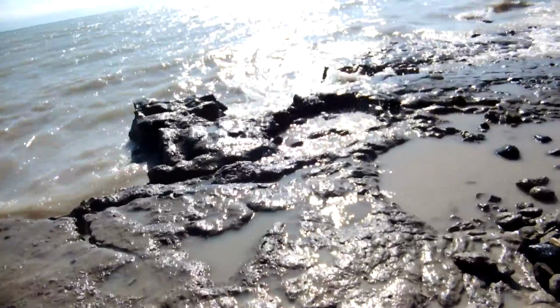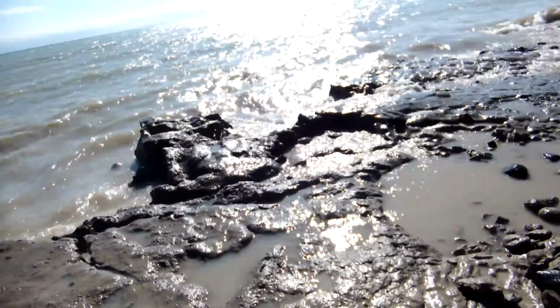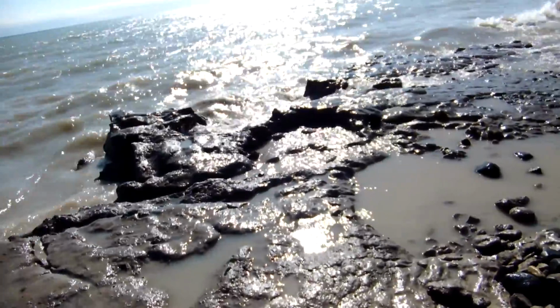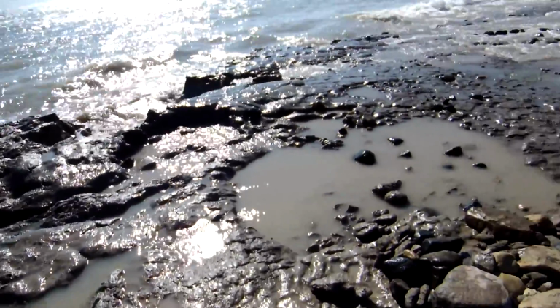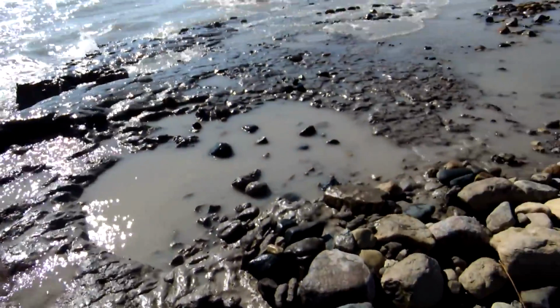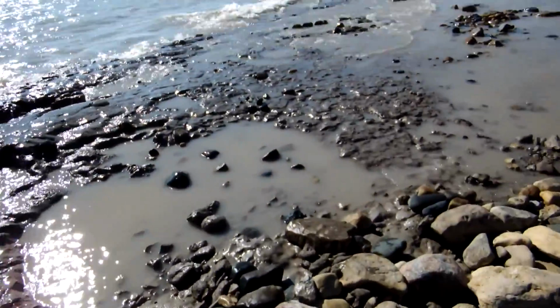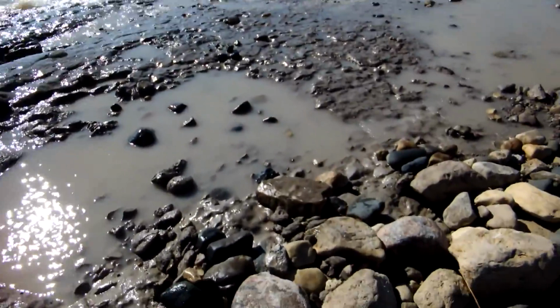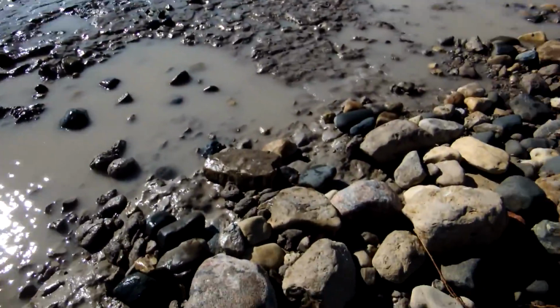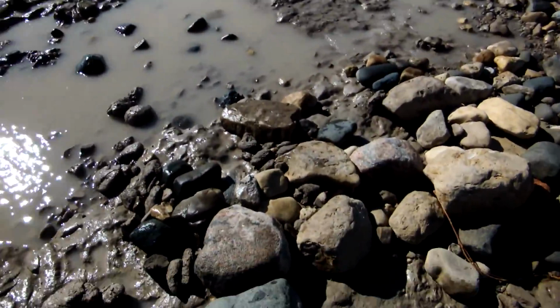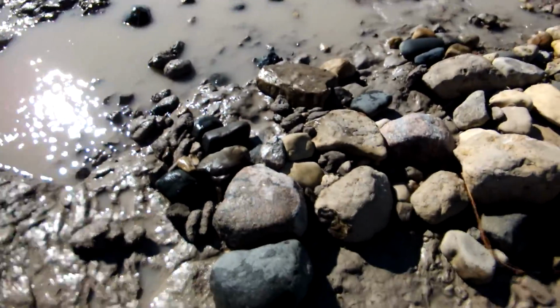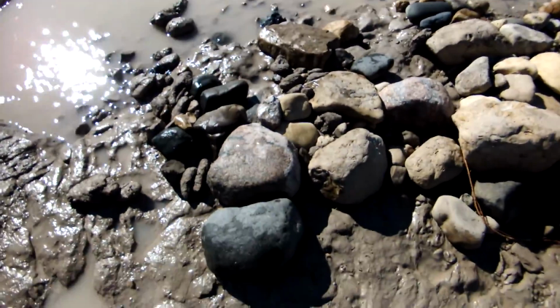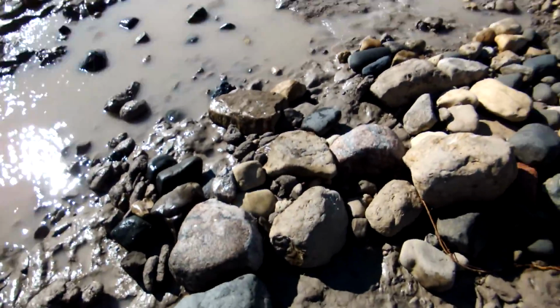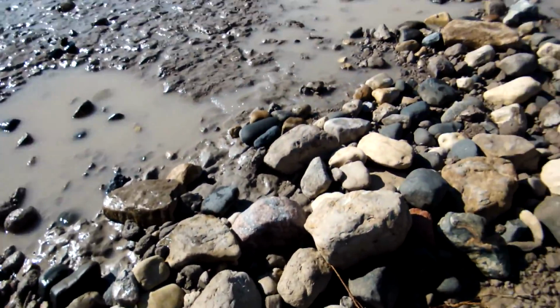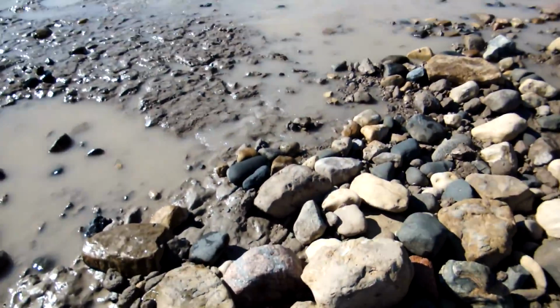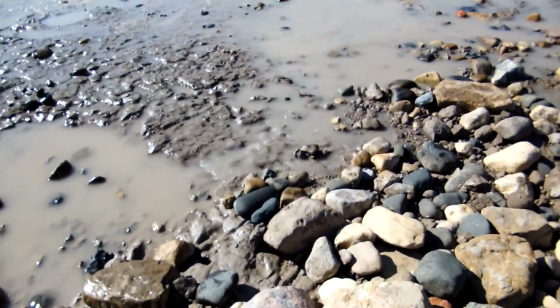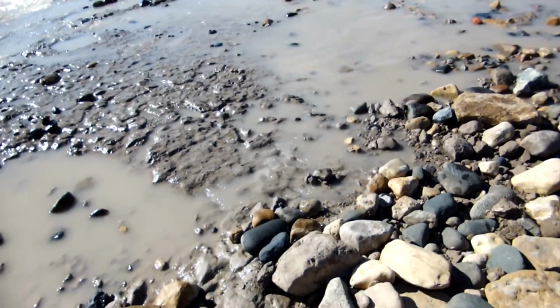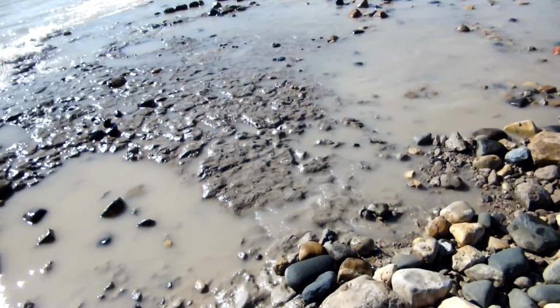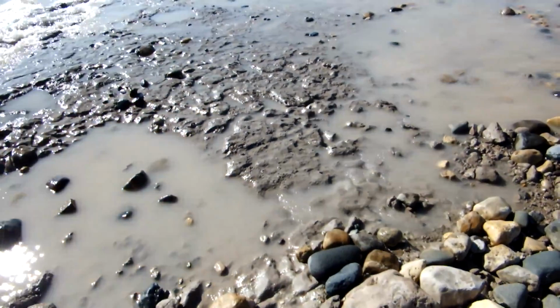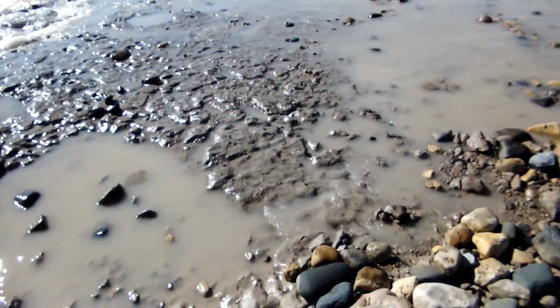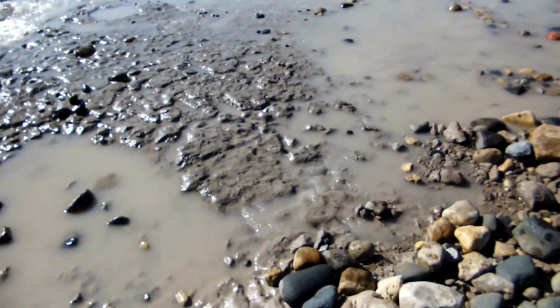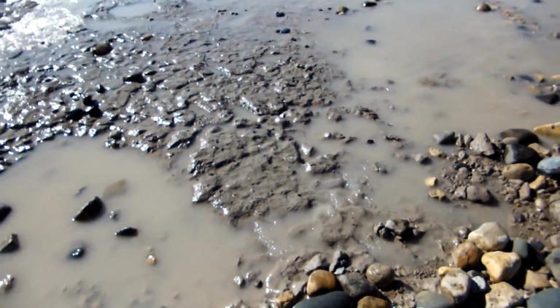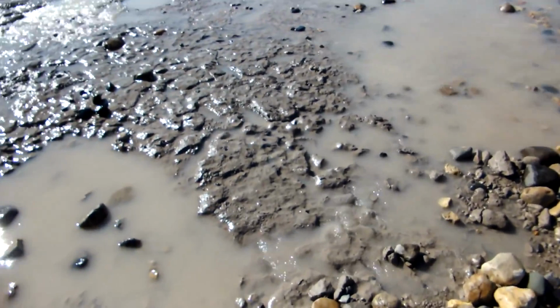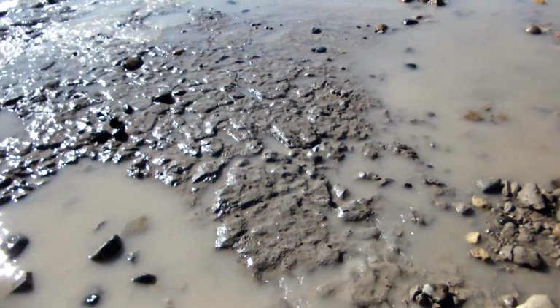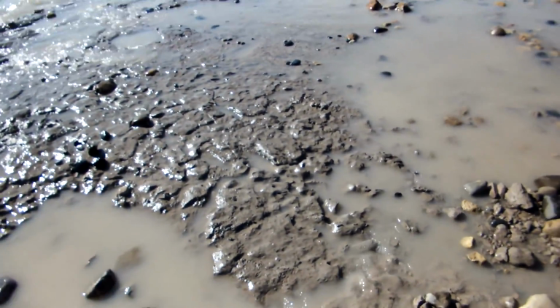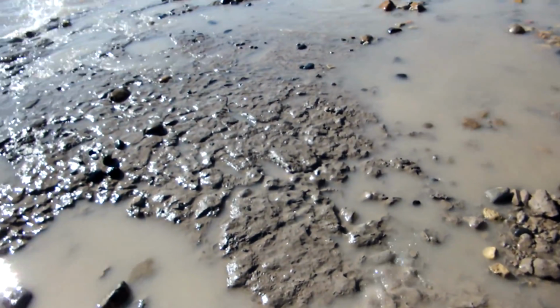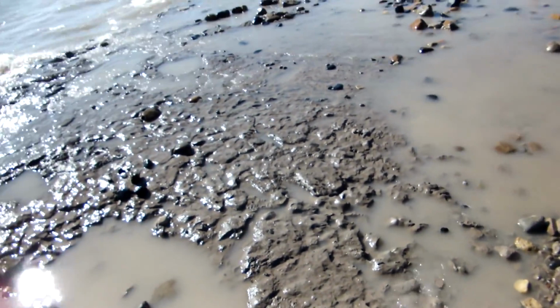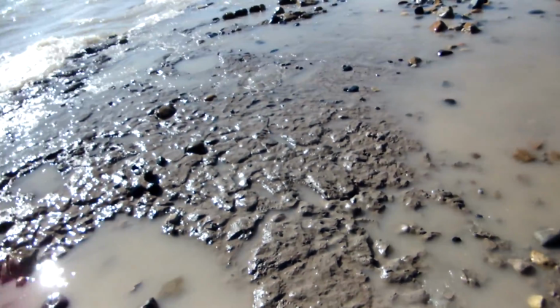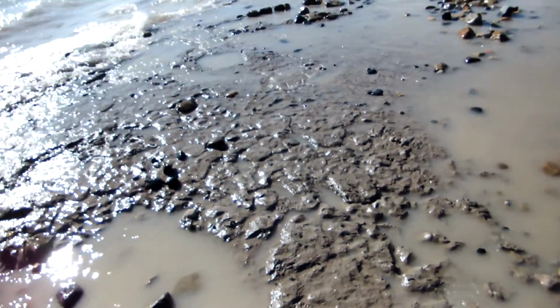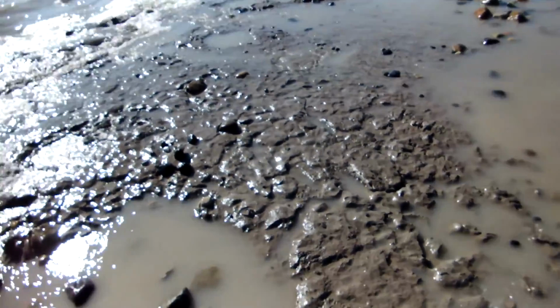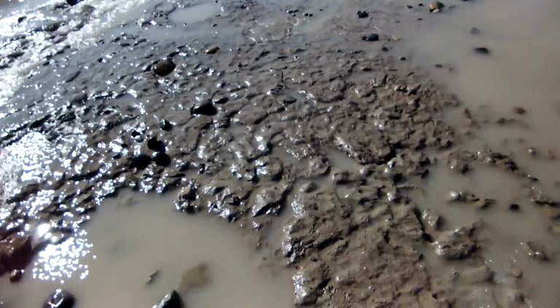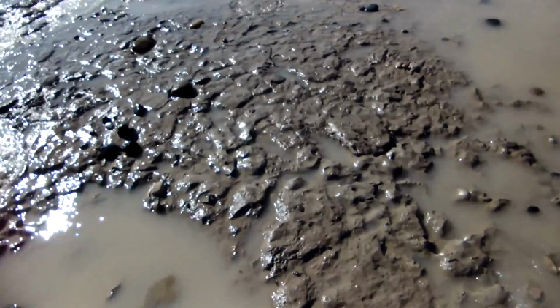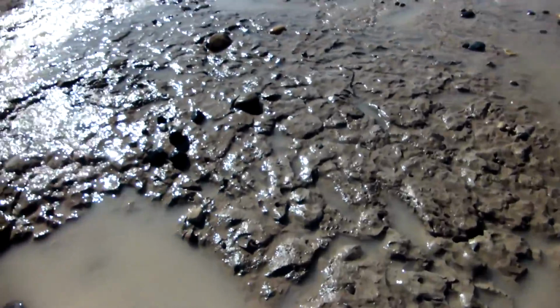There have been documentaries about draining the ocean and draining the Great Lakes, but they only had sonar images to project. In this case, we have the real thing.